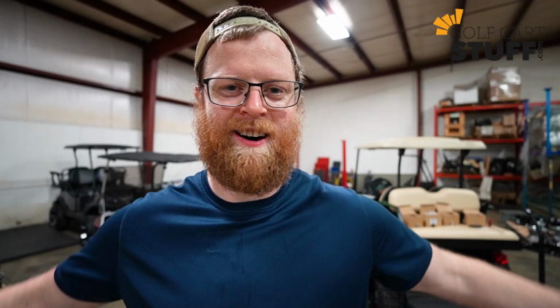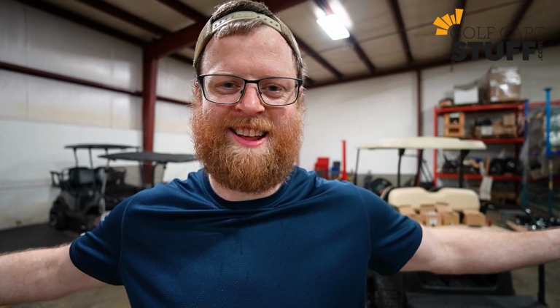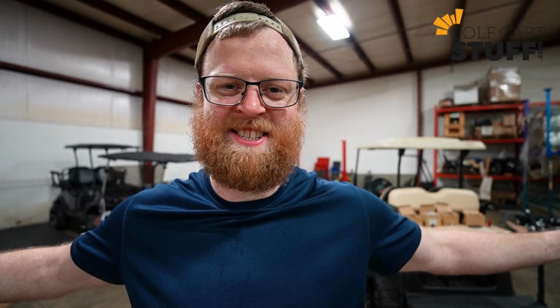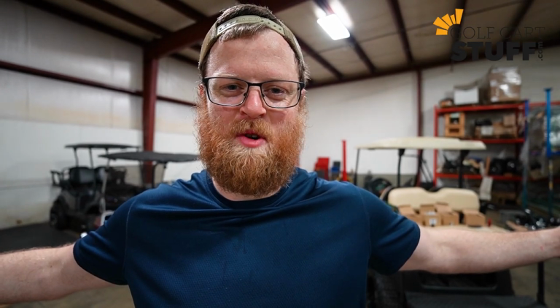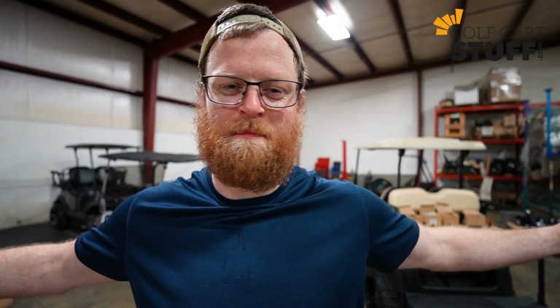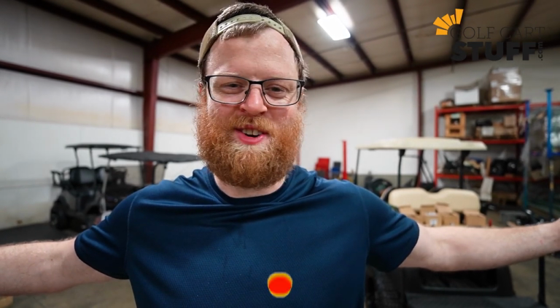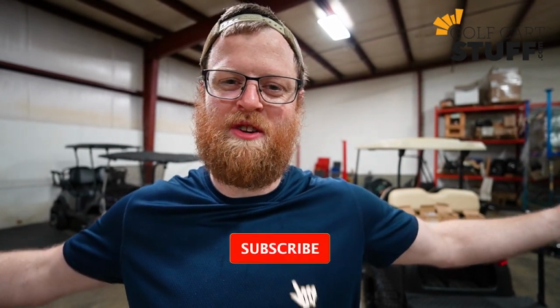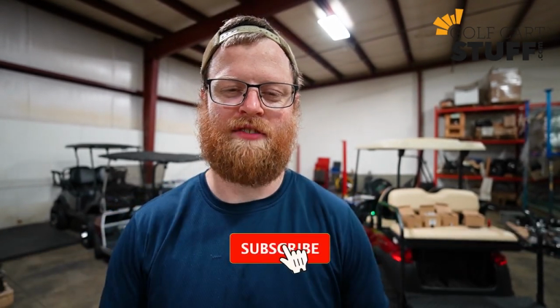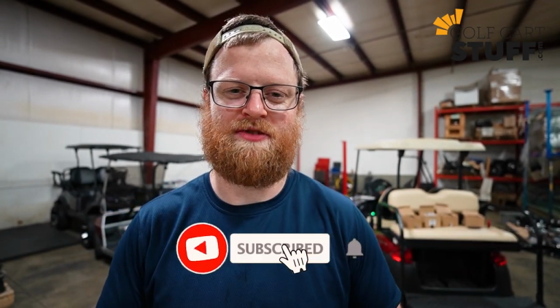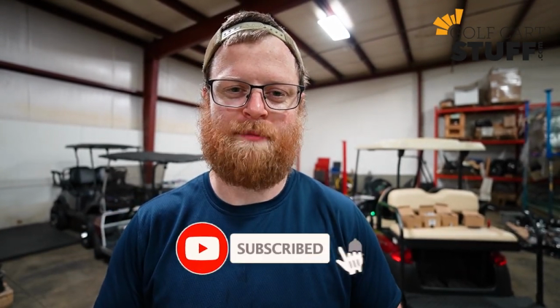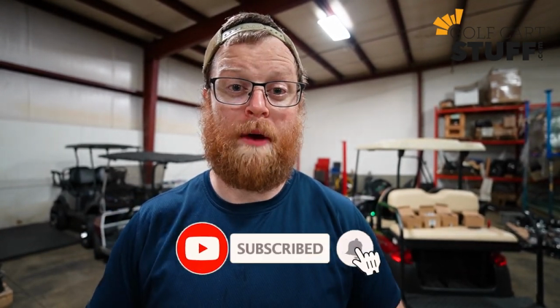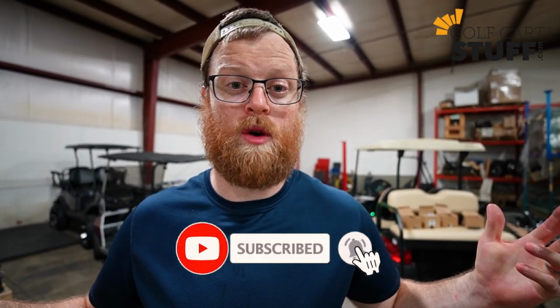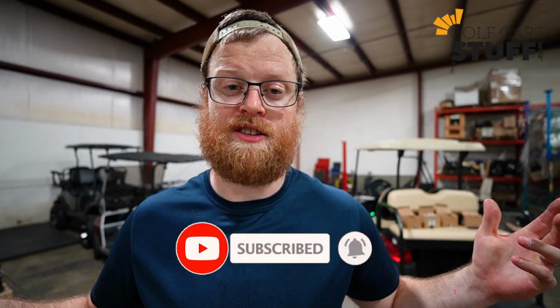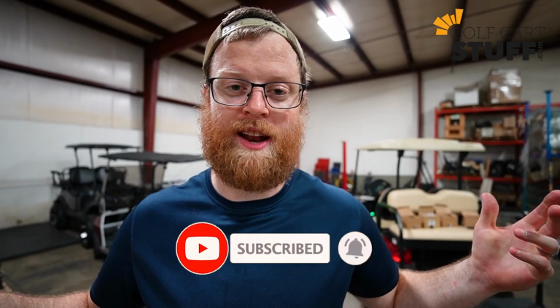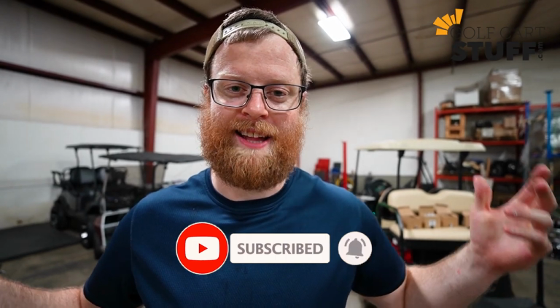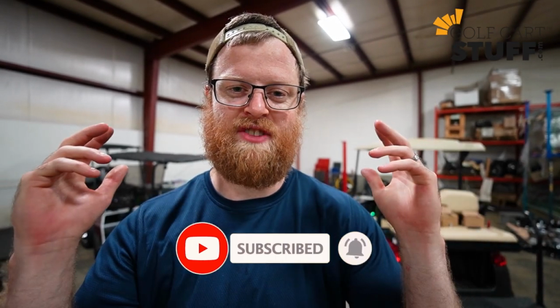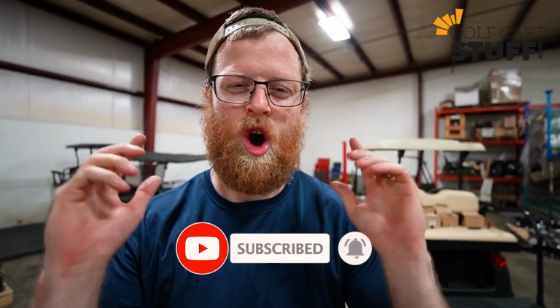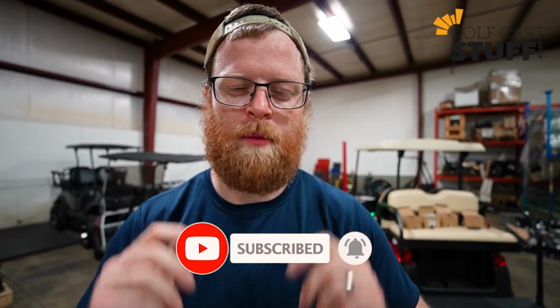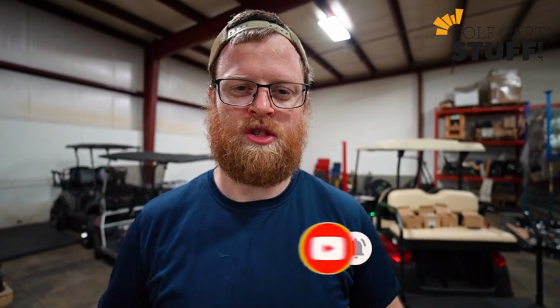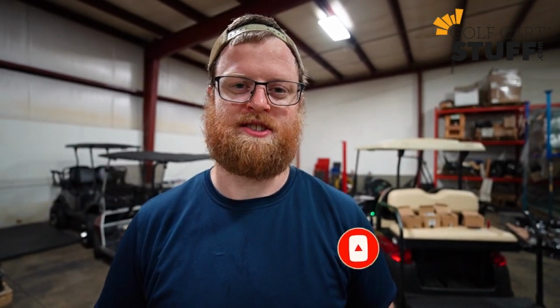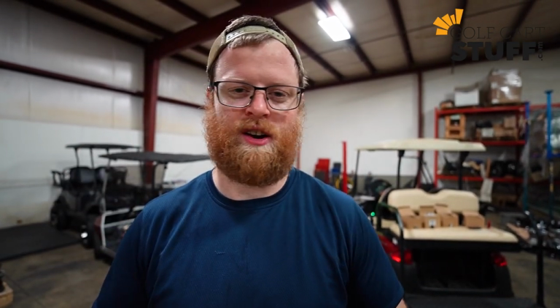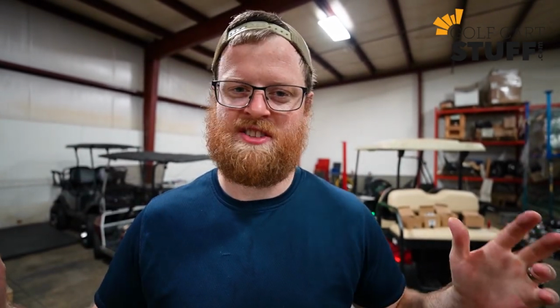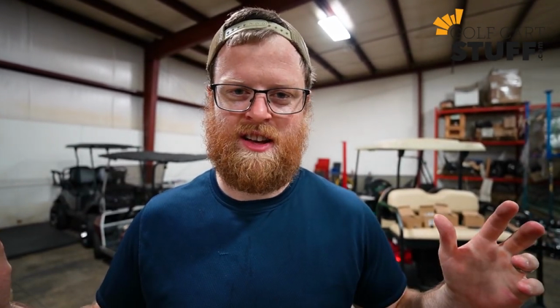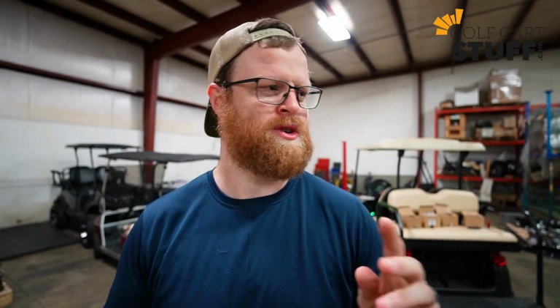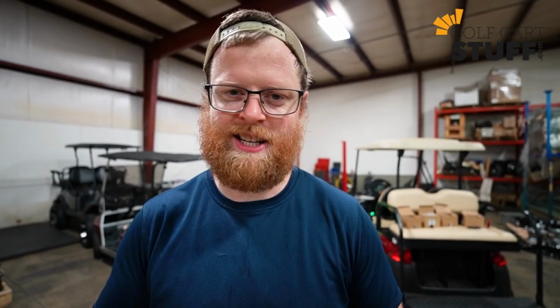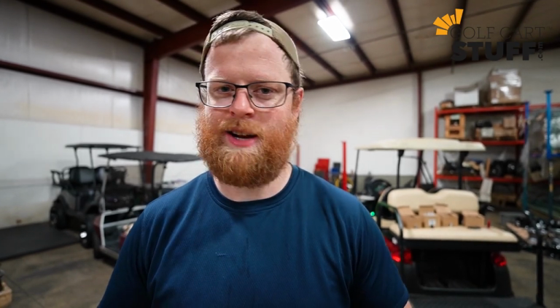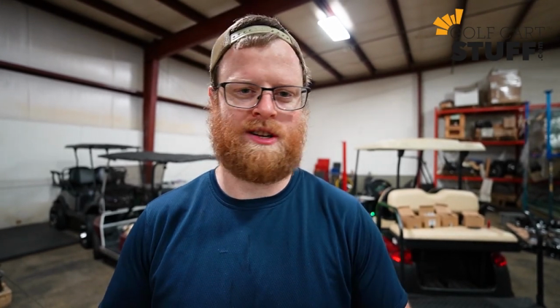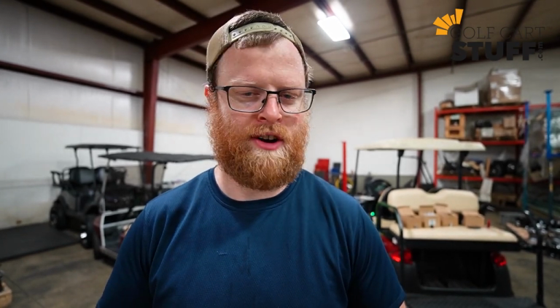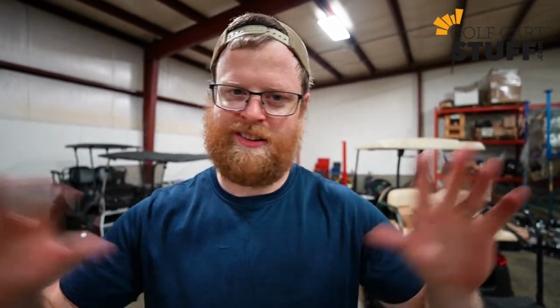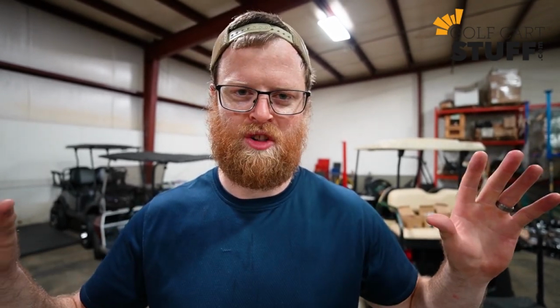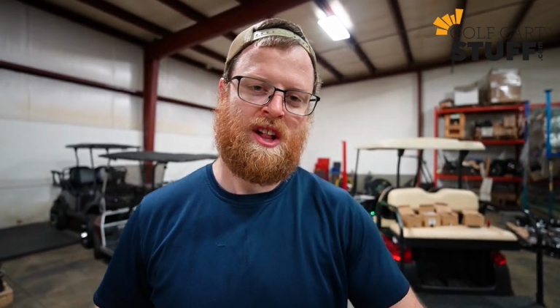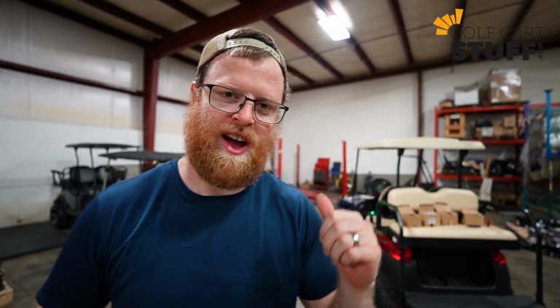Welcome back to another video from golfcartstuff.com. We're back in our warm warehouse and today's video is all about lug nuts. We're going to get all the questions answered about what size you need and what works on your golf cart.